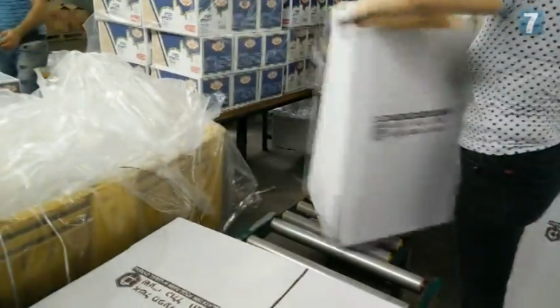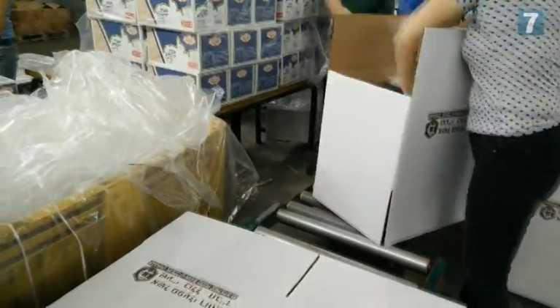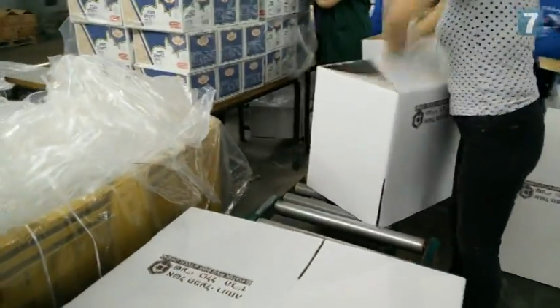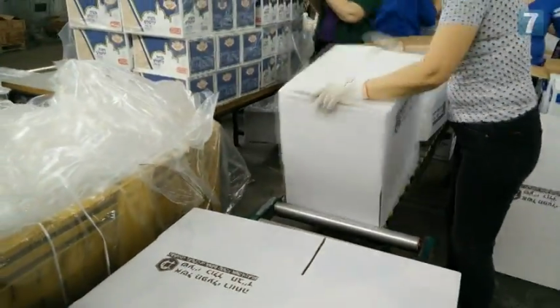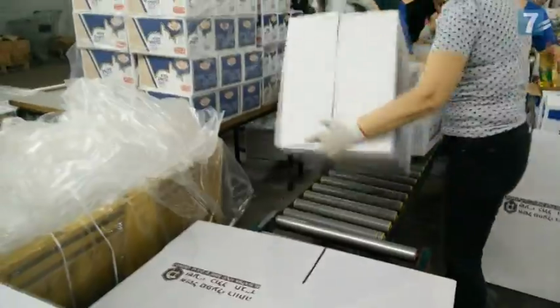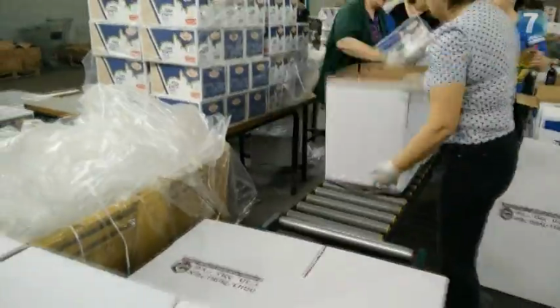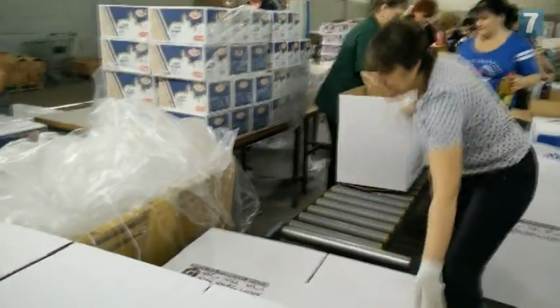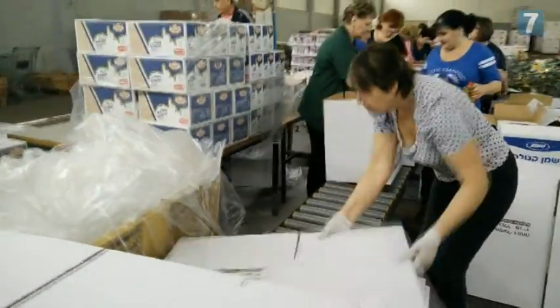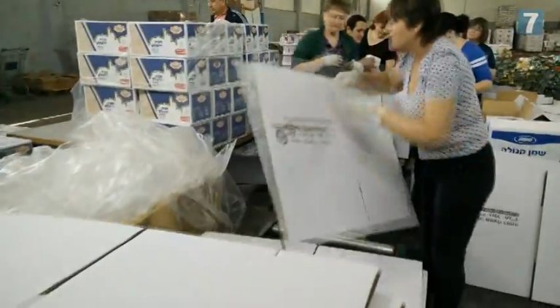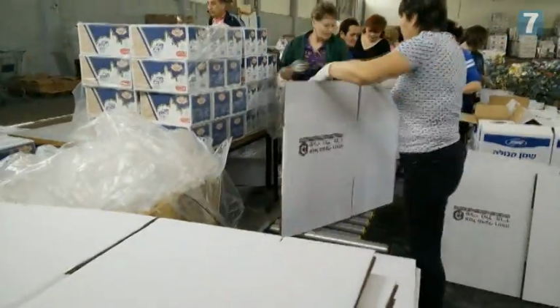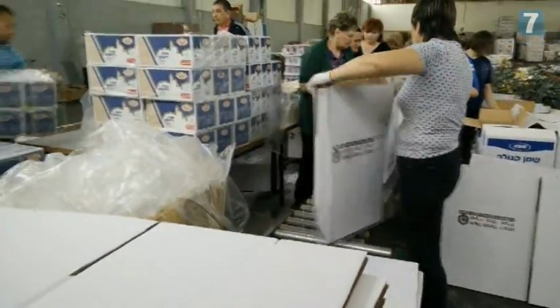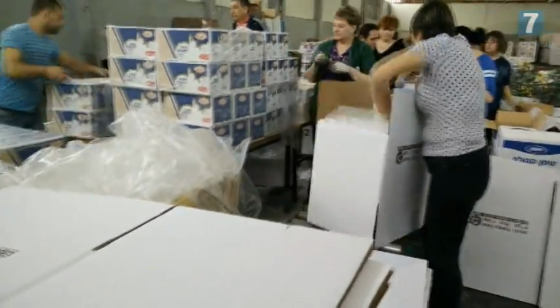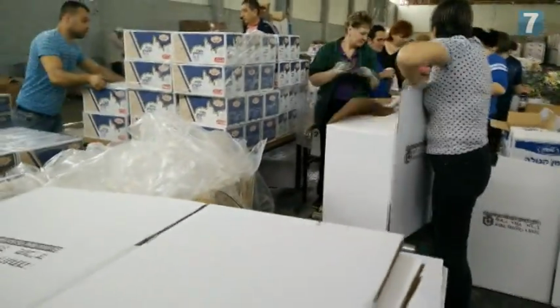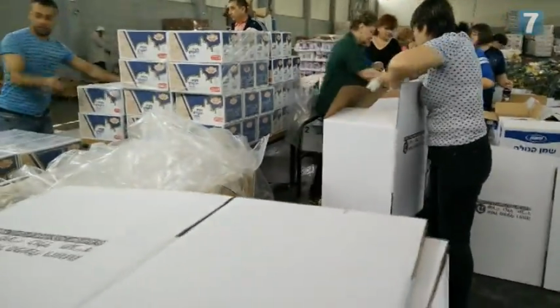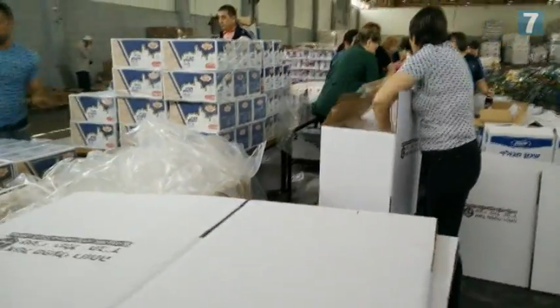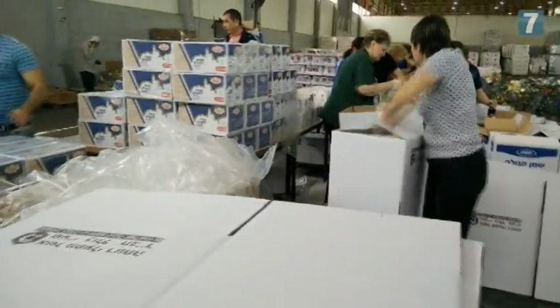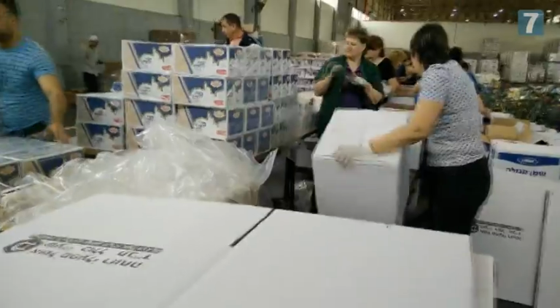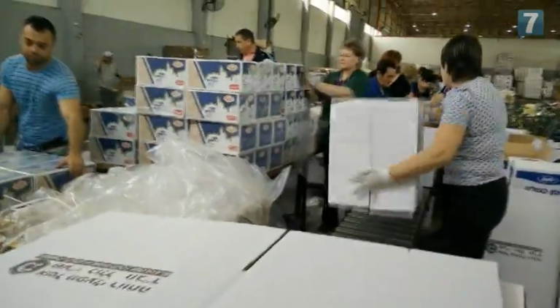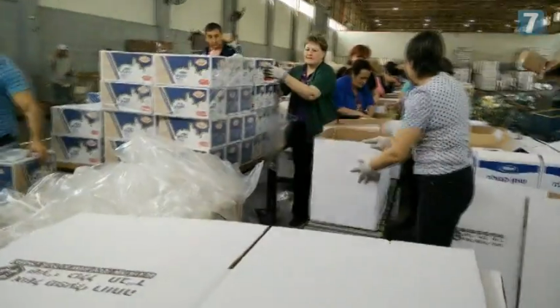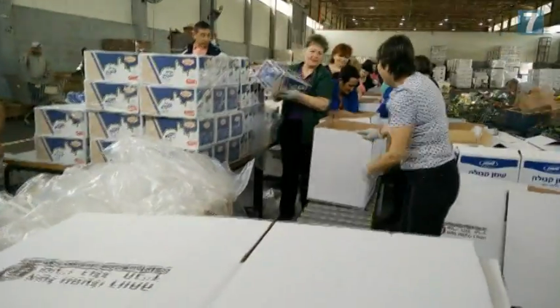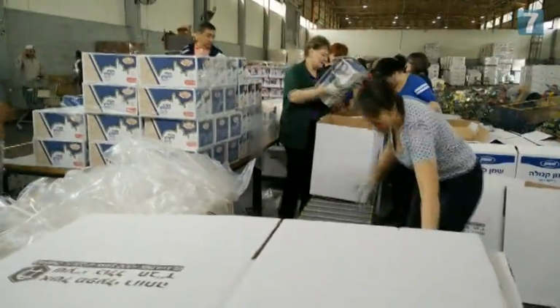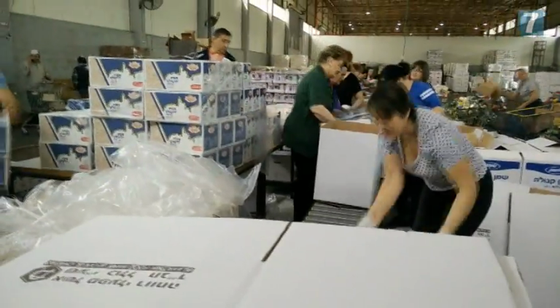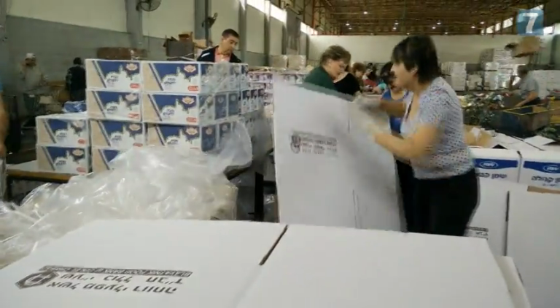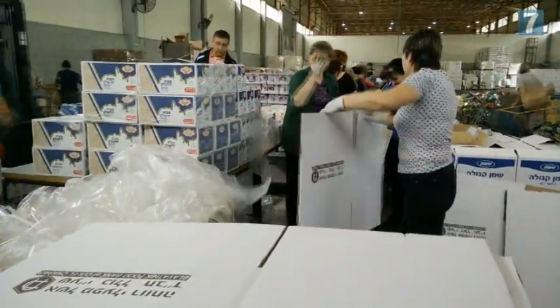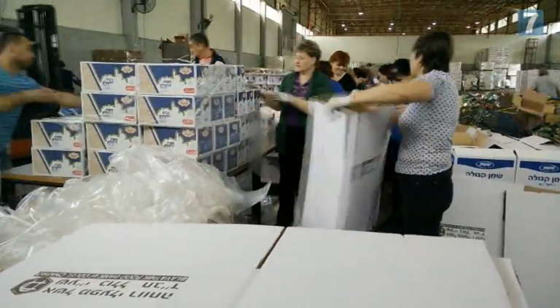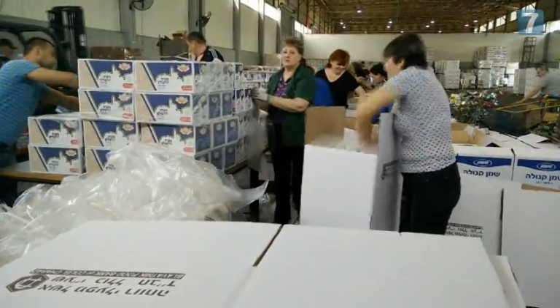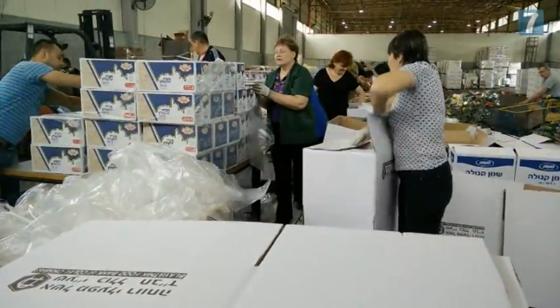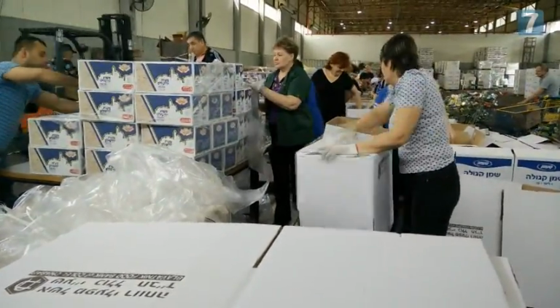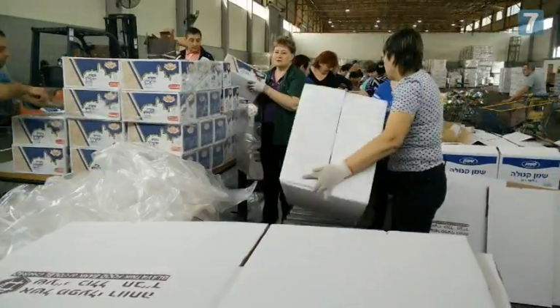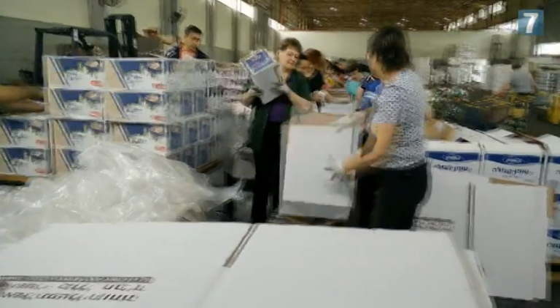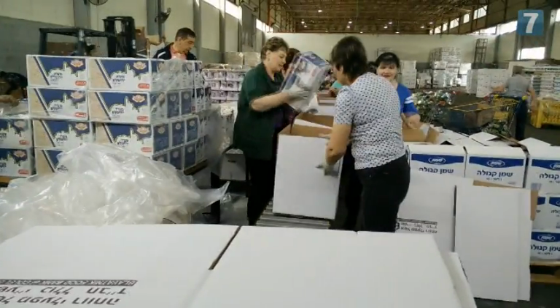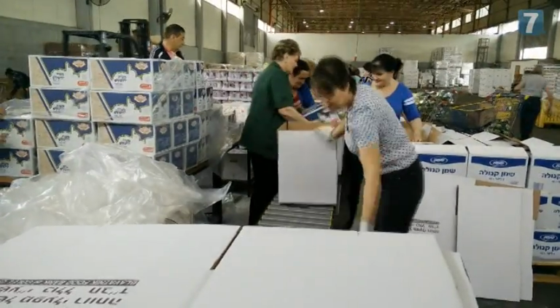The average on the line is about seven boxes a minute. In a good mood they could do nine or ten, but sometimes it might go down to six, but not less than that.